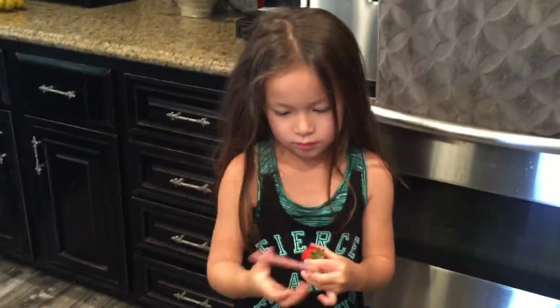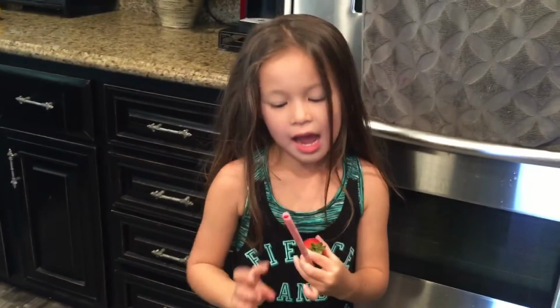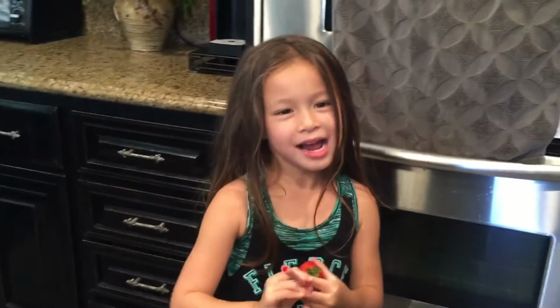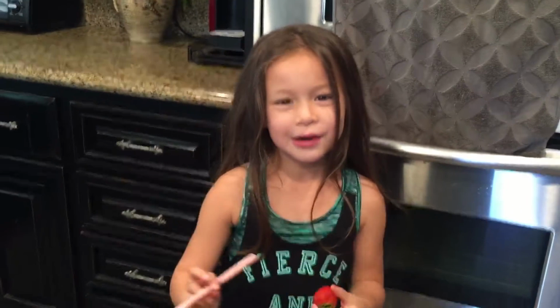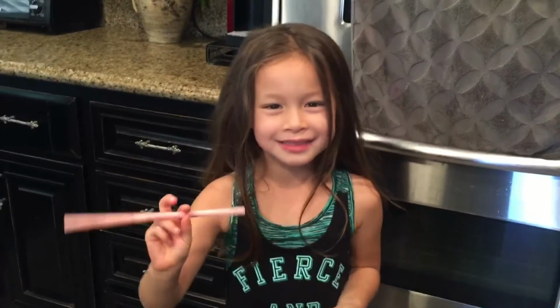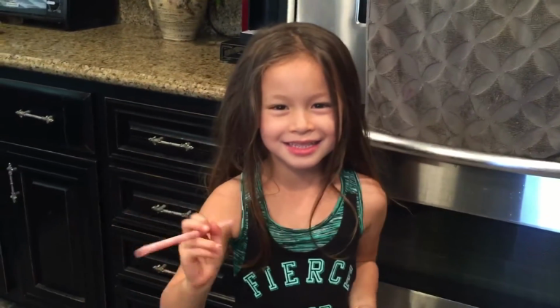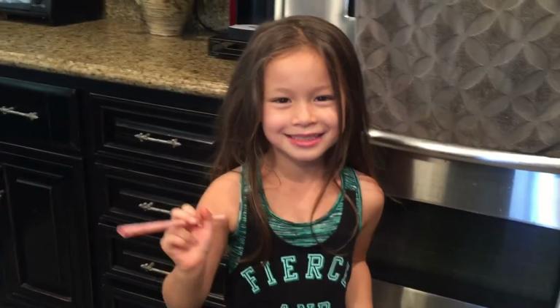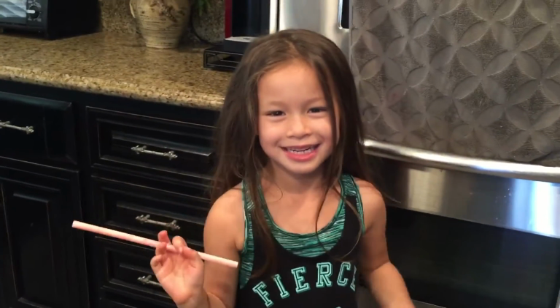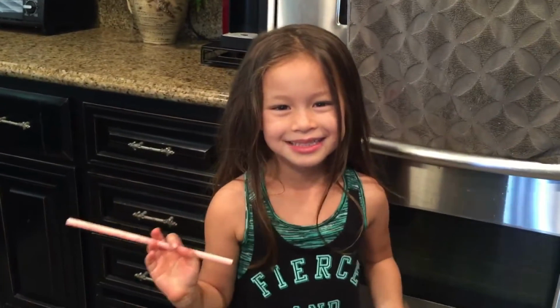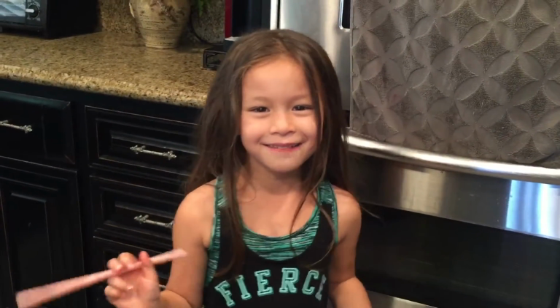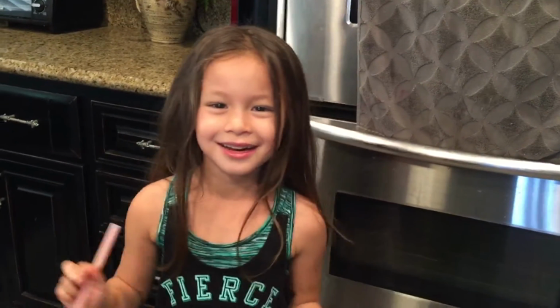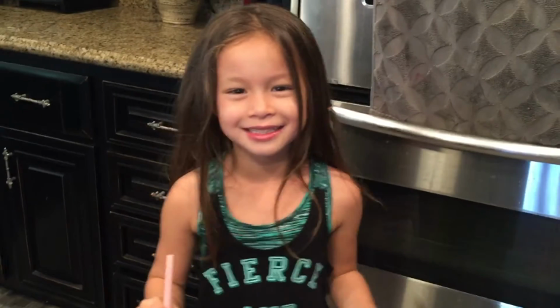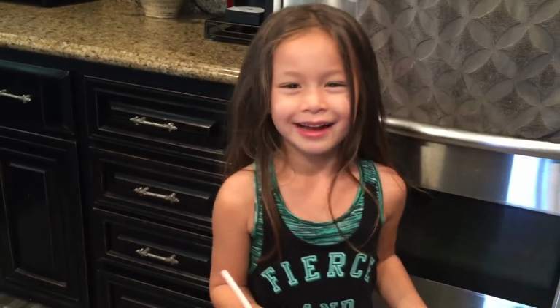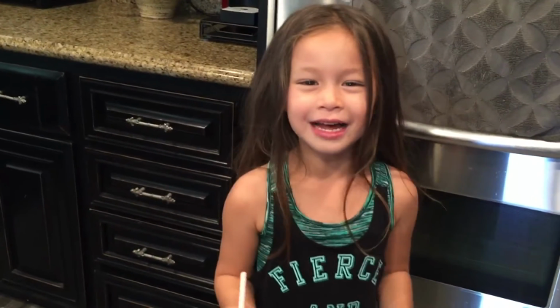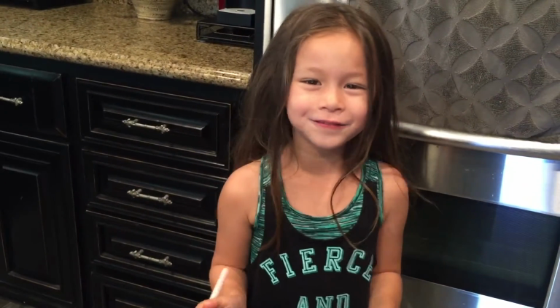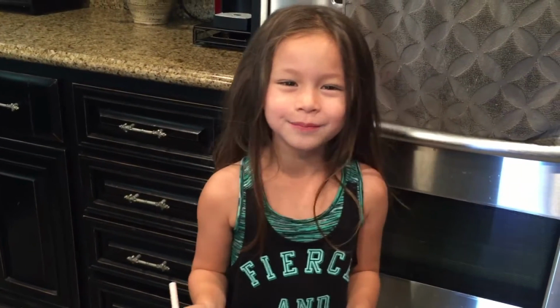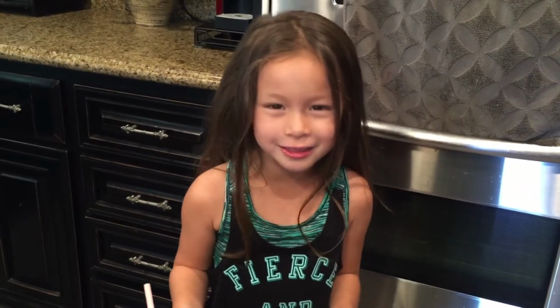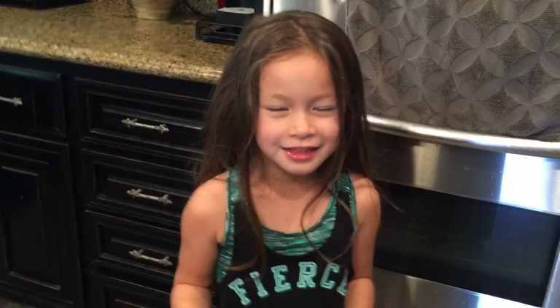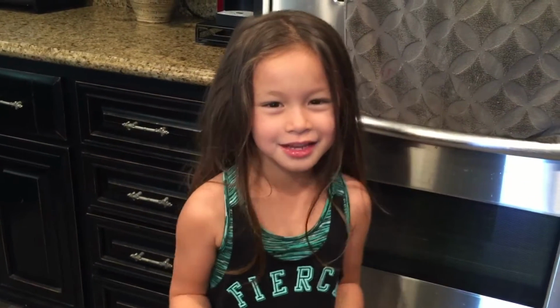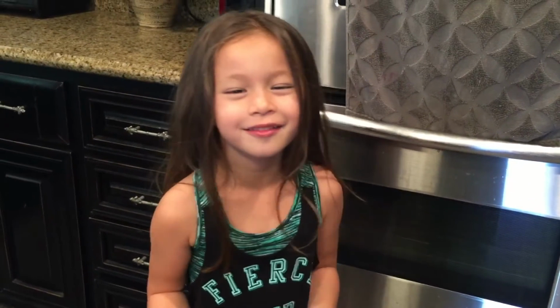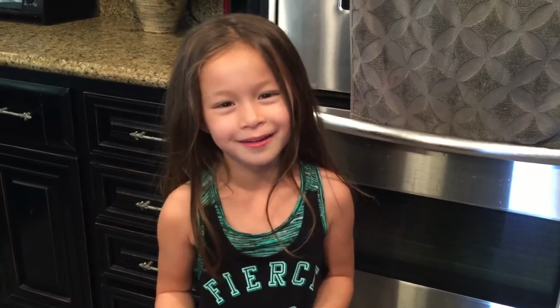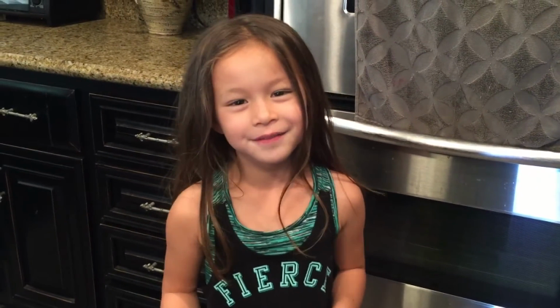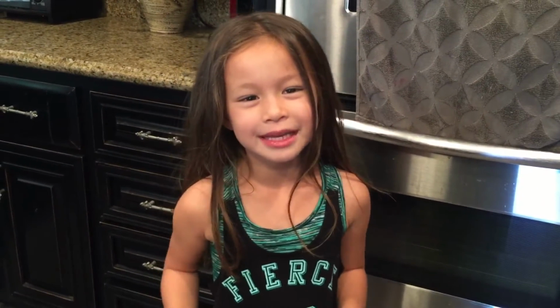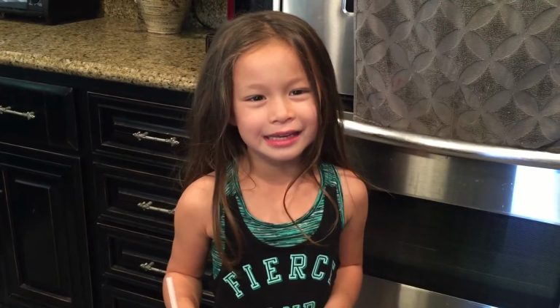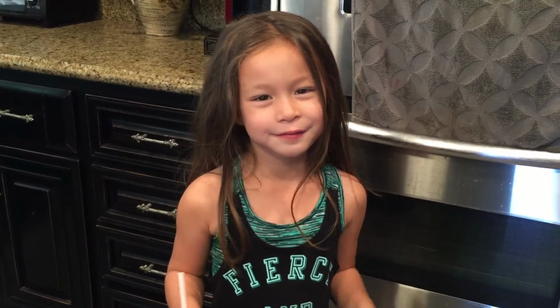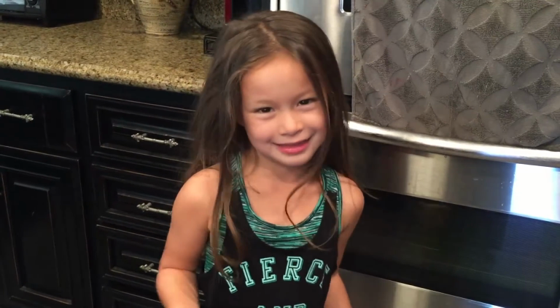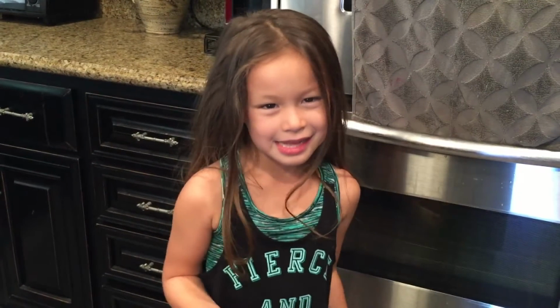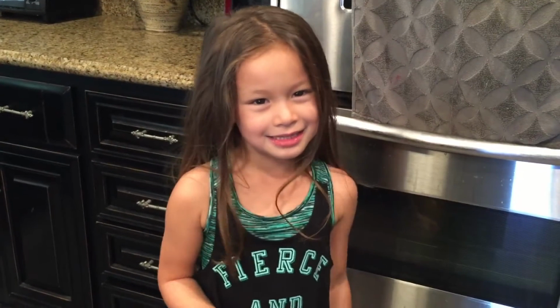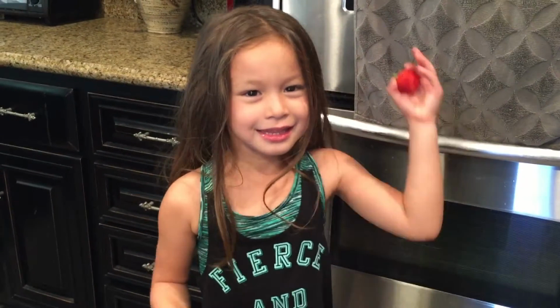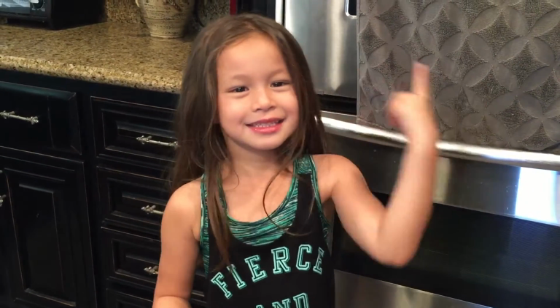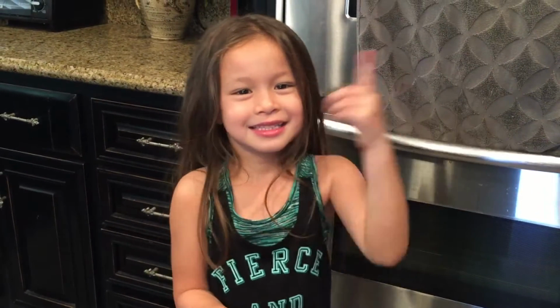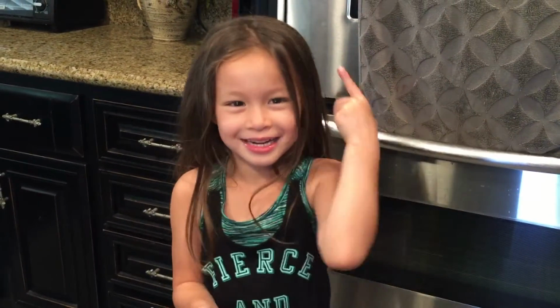Hi guys! Welcome back to Kids Choice Channel. Today we're going to do a fun project that you can do with your family and friends. Let's get started.